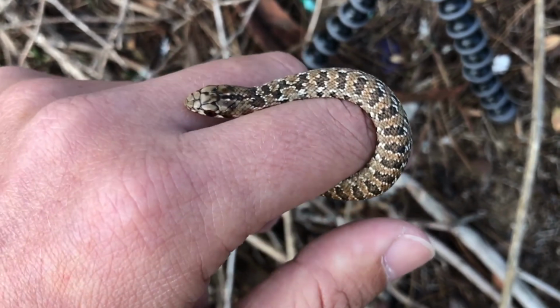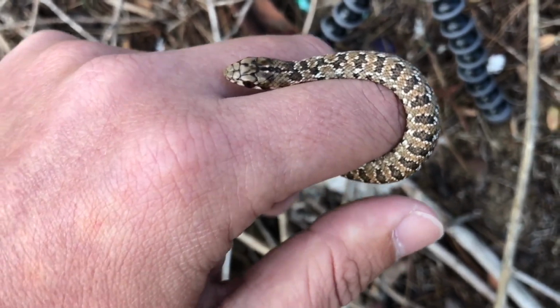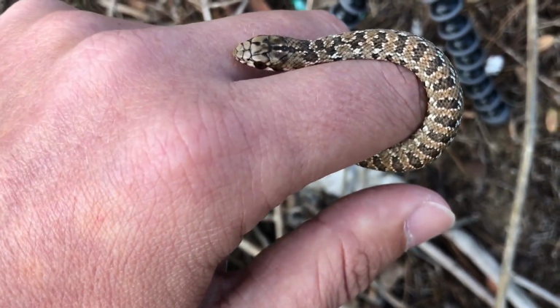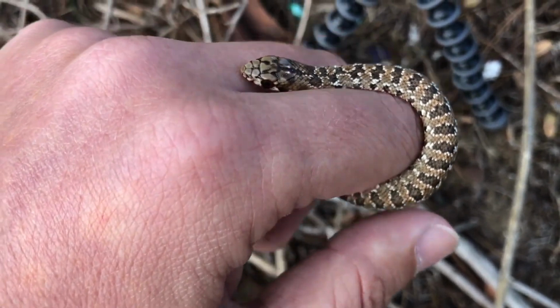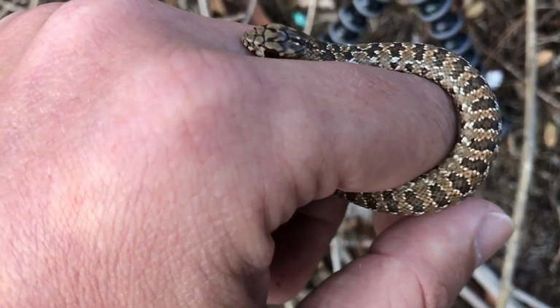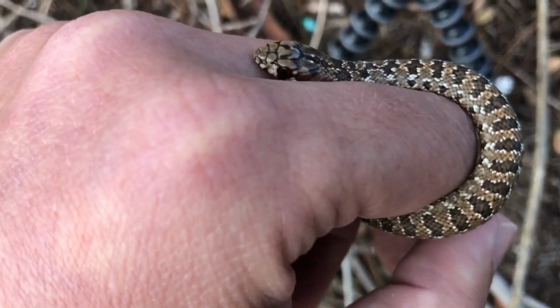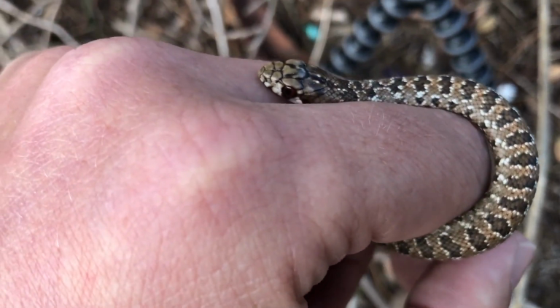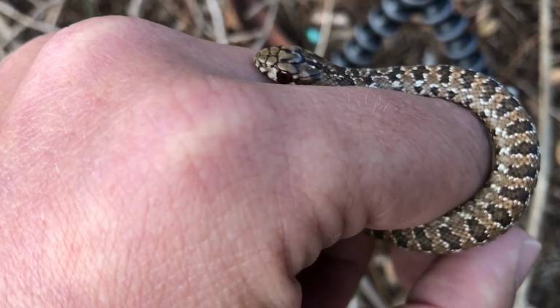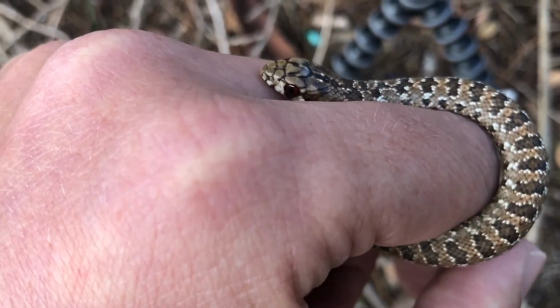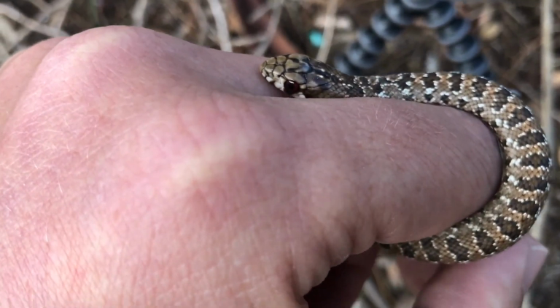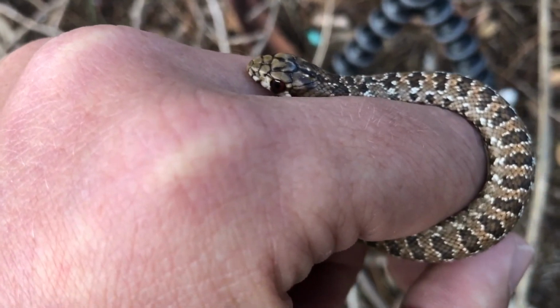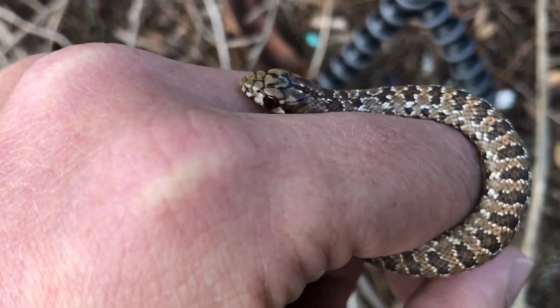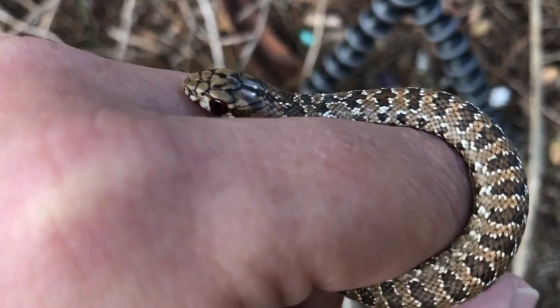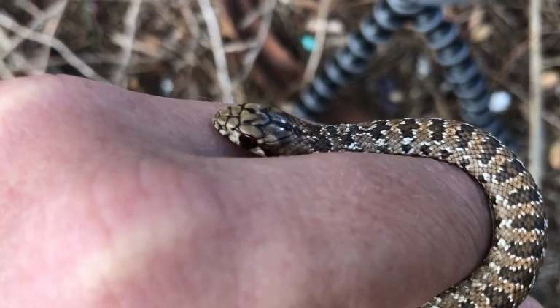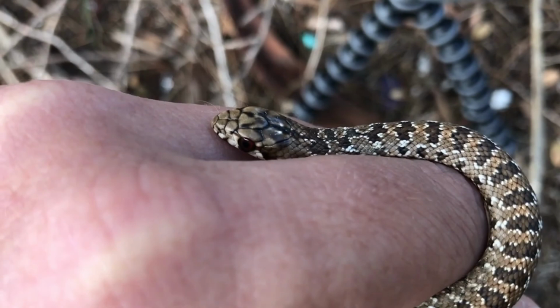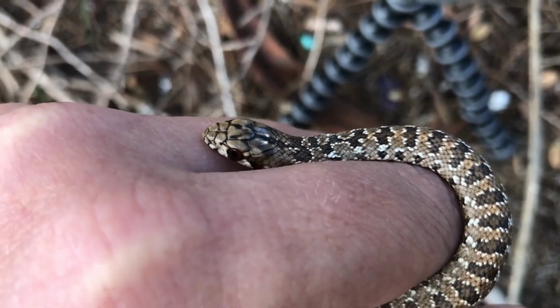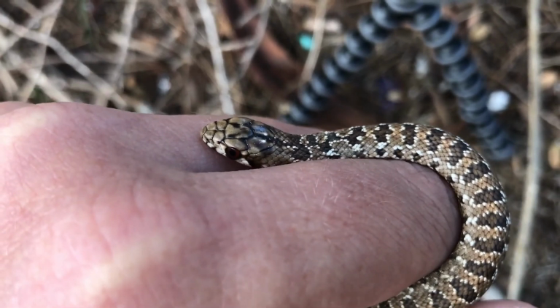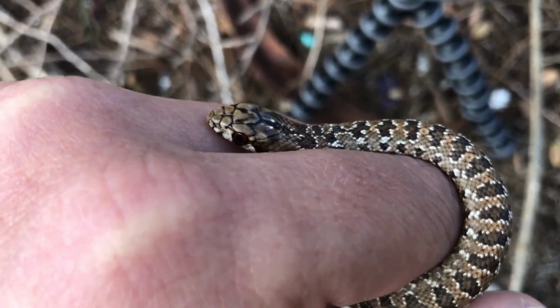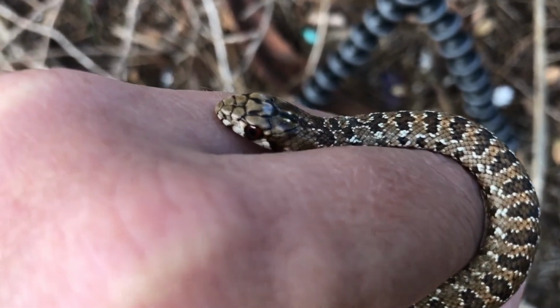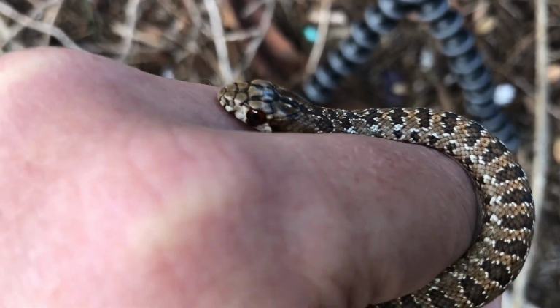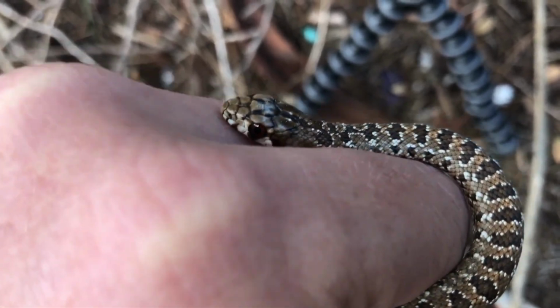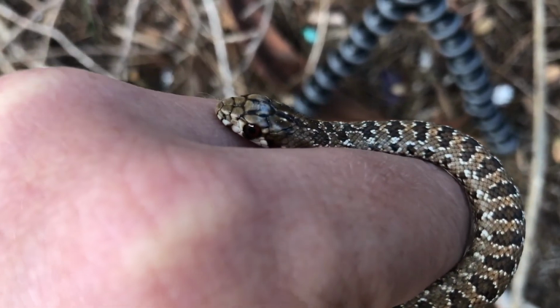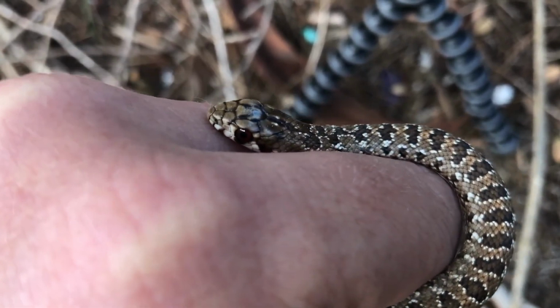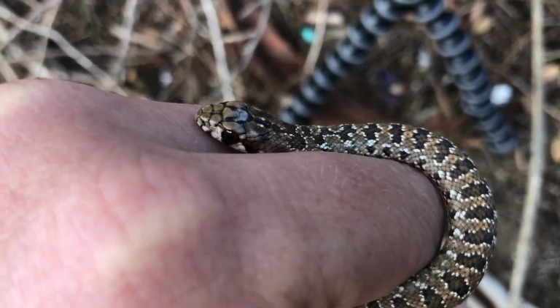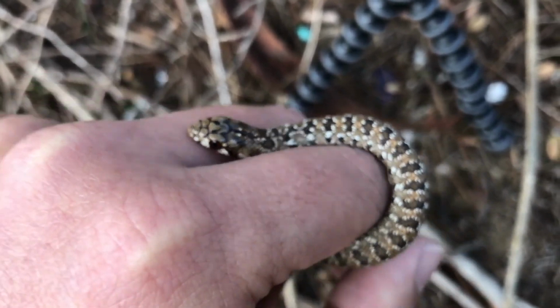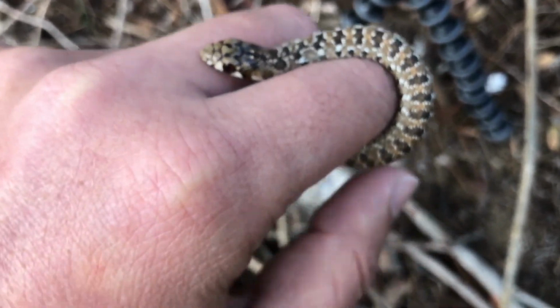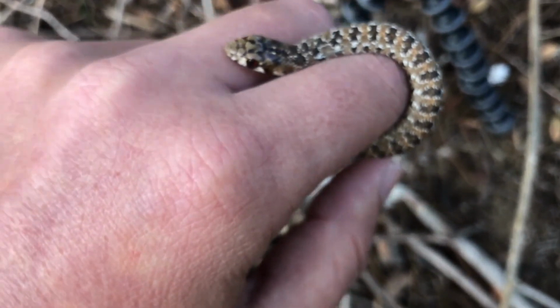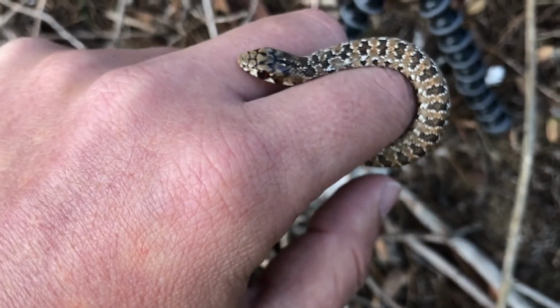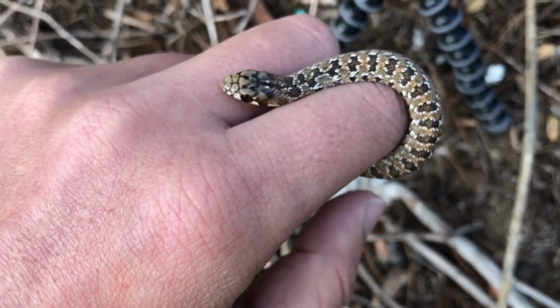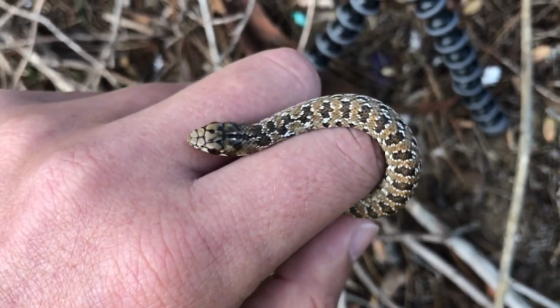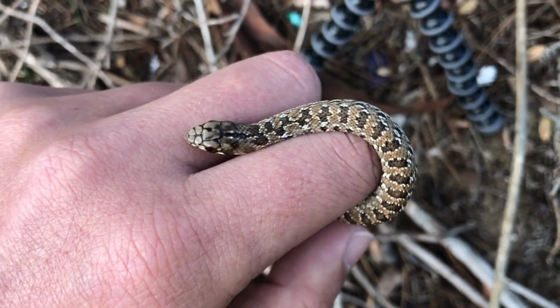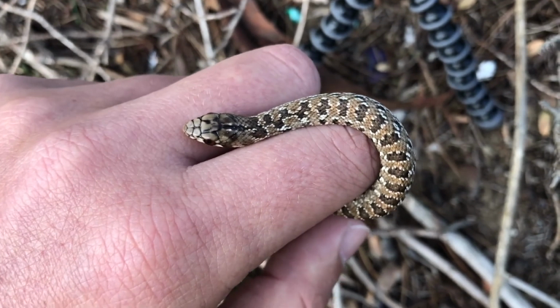You can also notice that these juveniles have very bright red eyes. On this one it's not as distinctive, but you can often see that on the little baby ones.